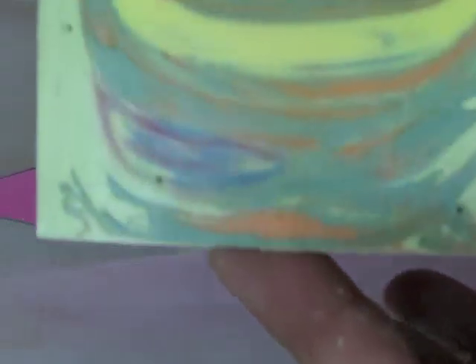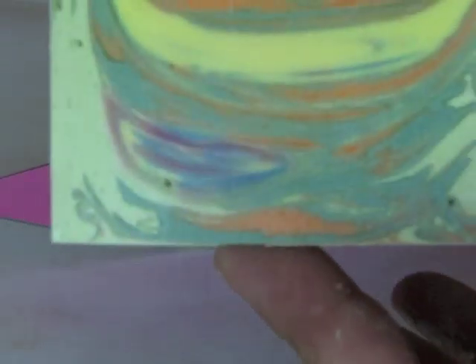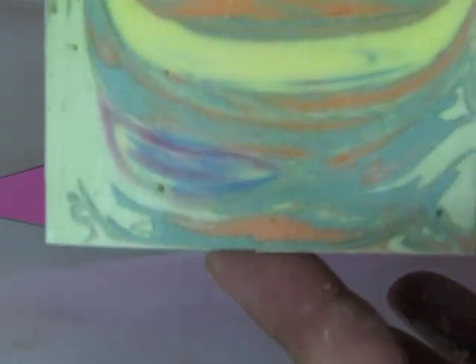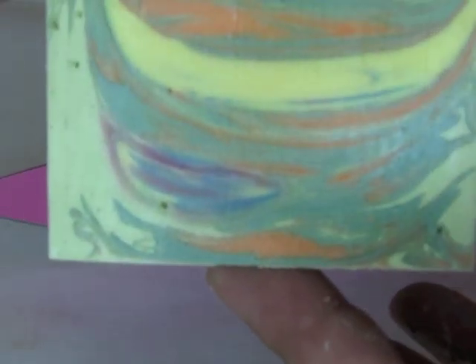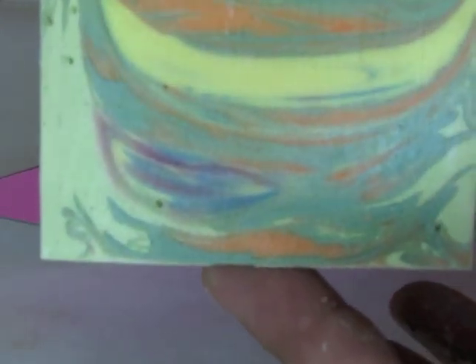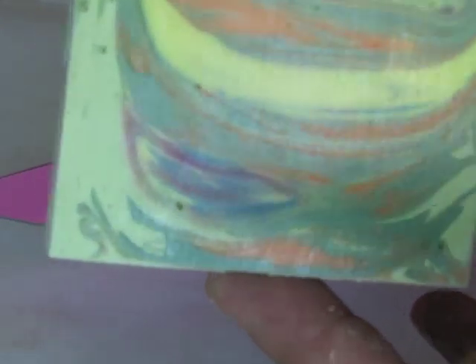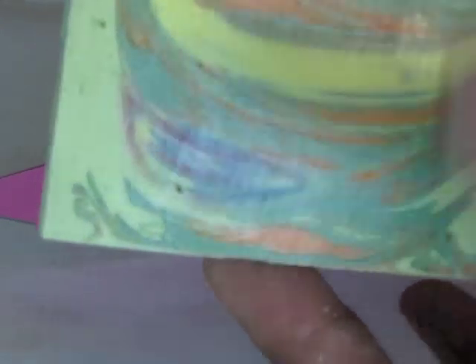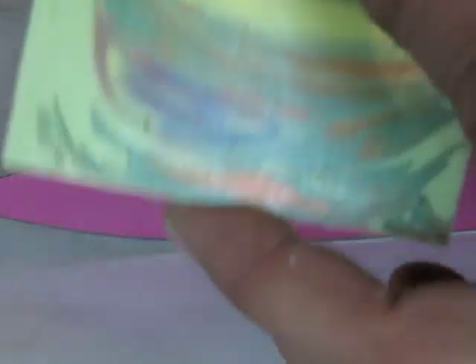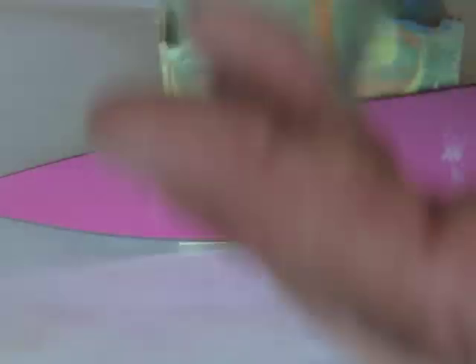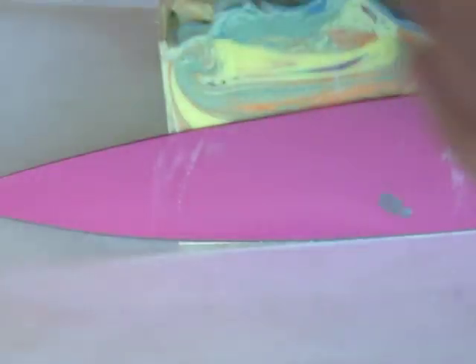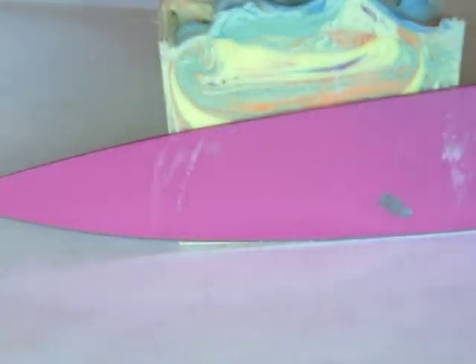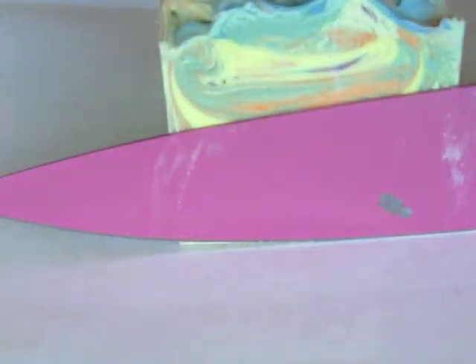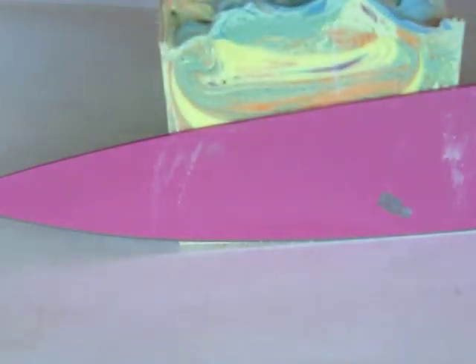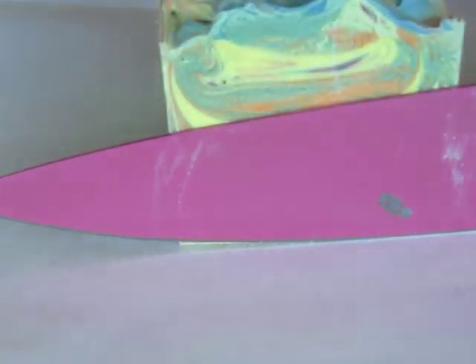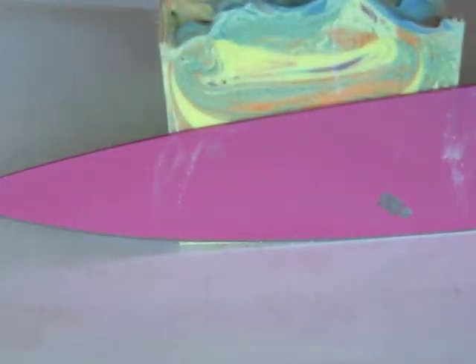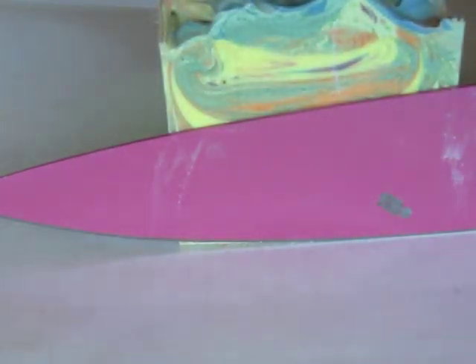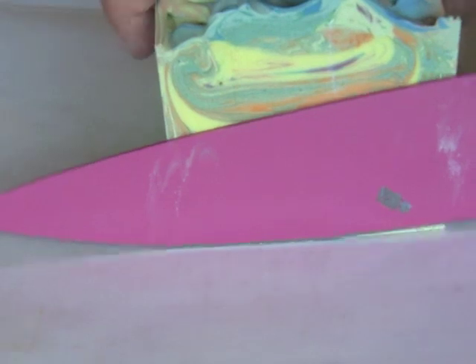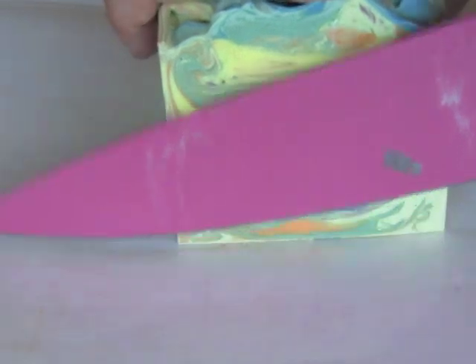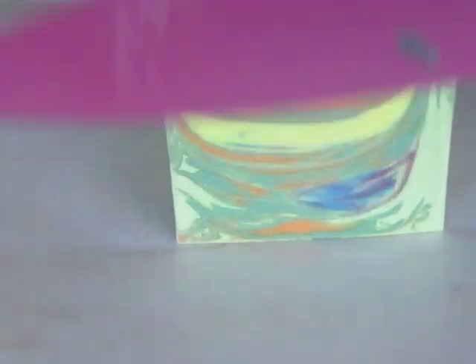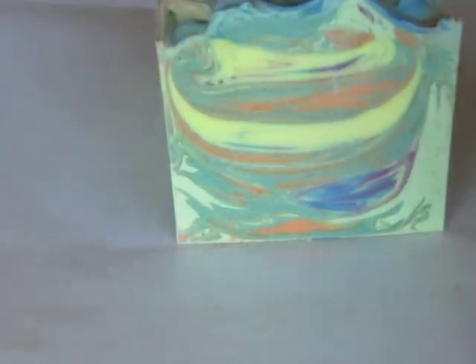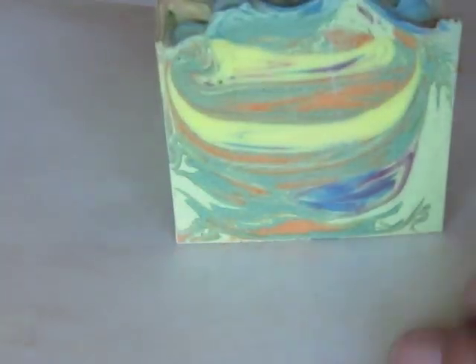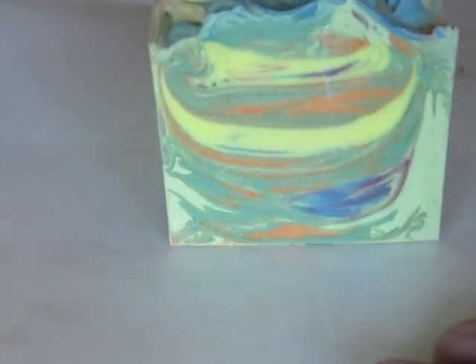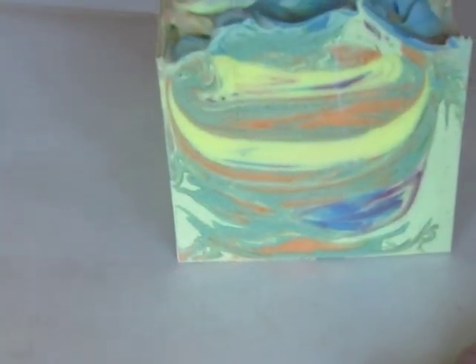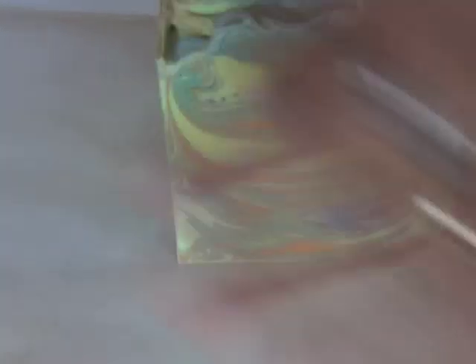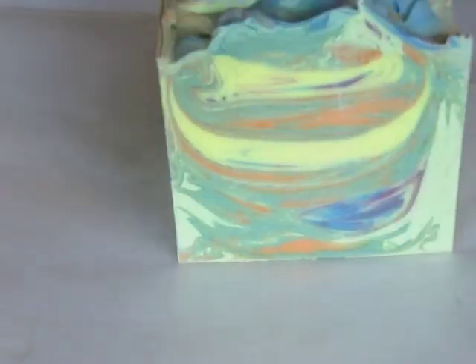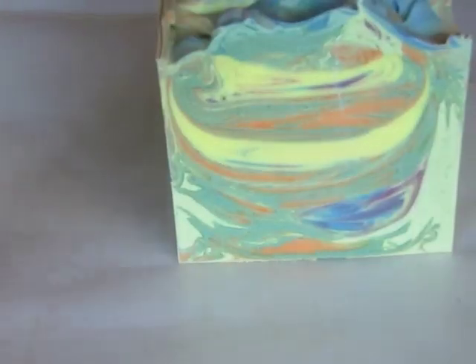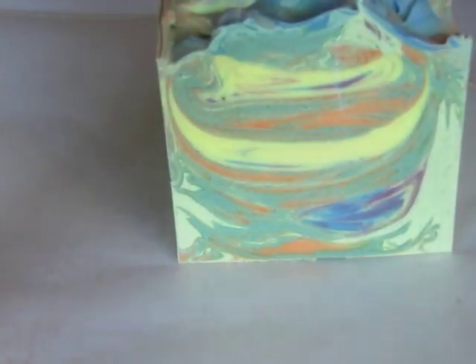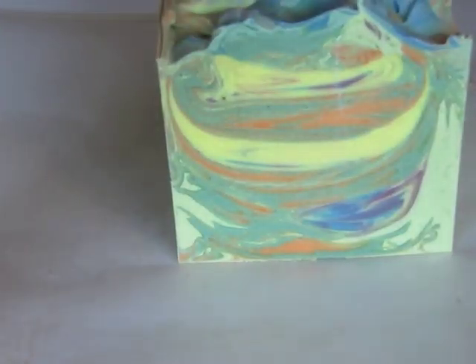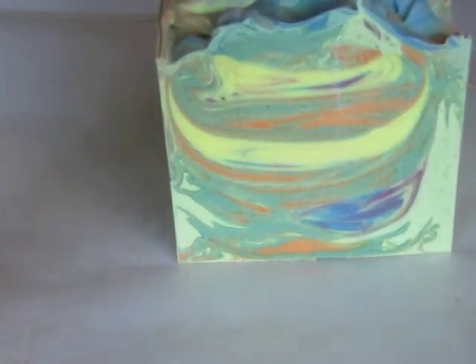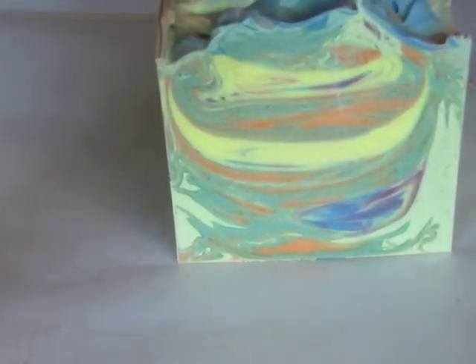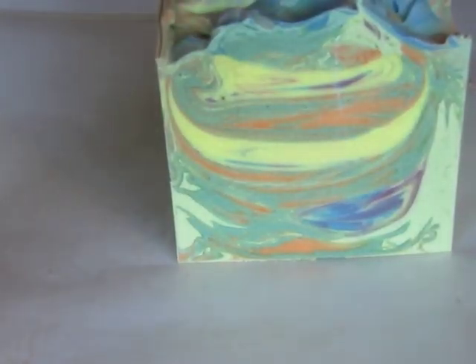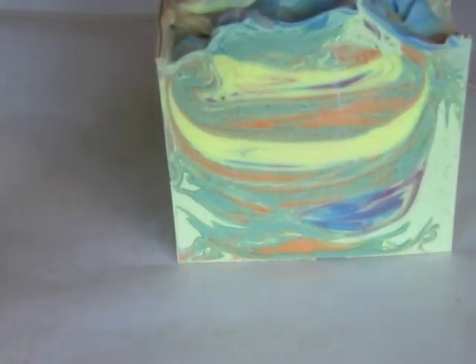Swirling is just a lot of bang for the buck. I mean, you get all this — it looks like you spent forever getting those details in the soap, but you really didn't.